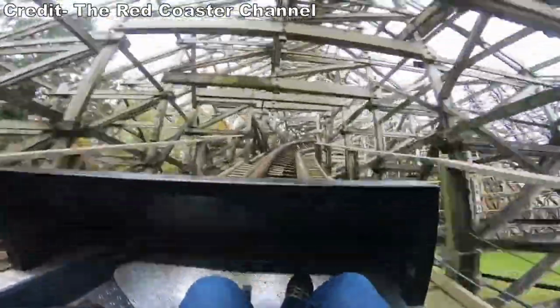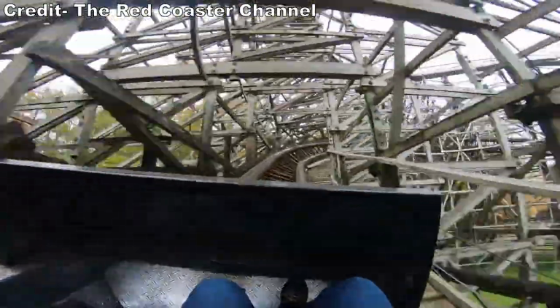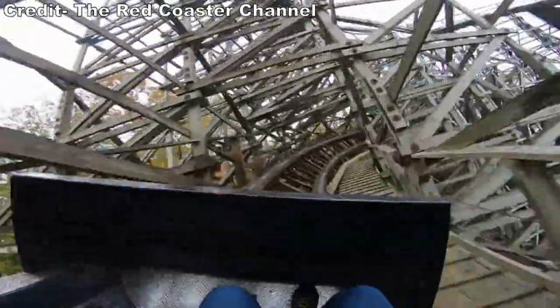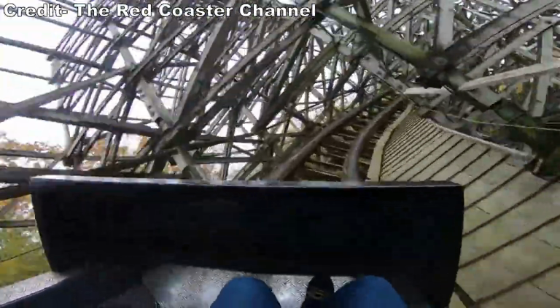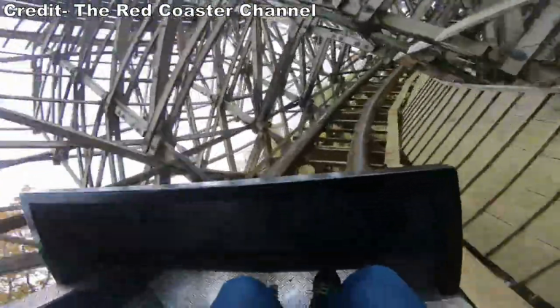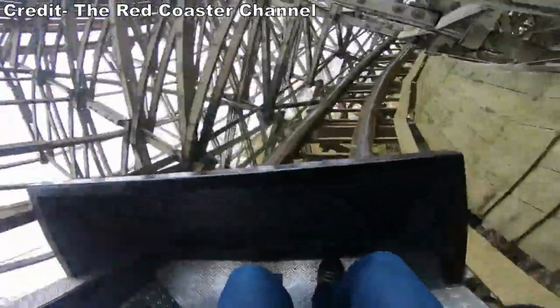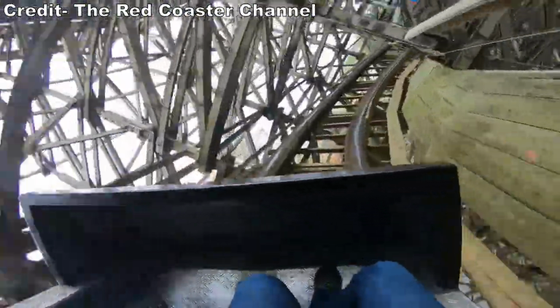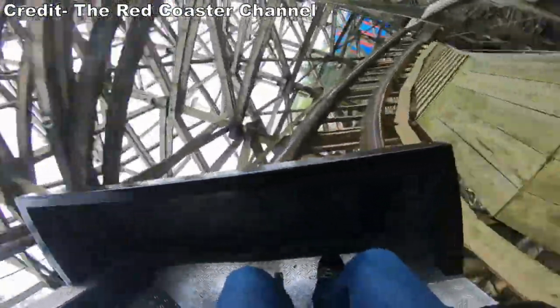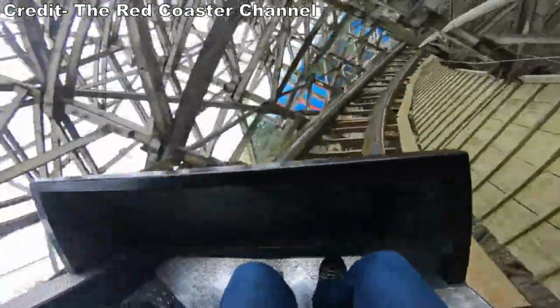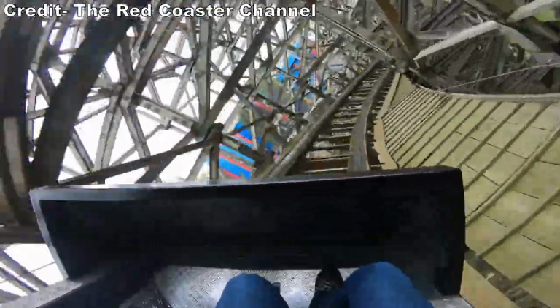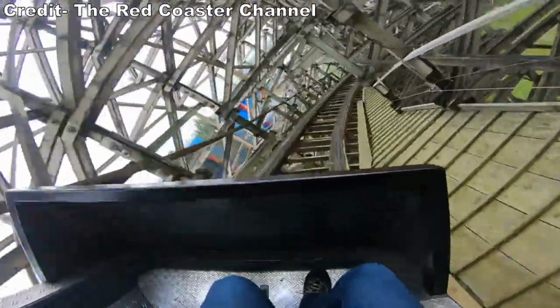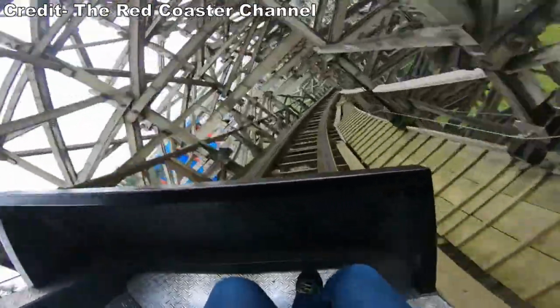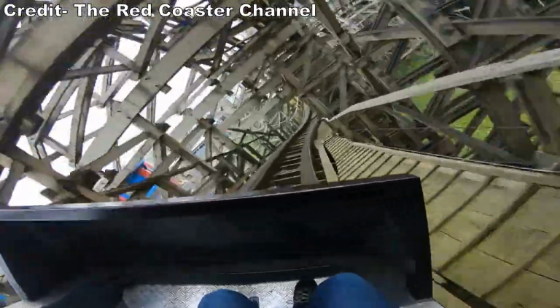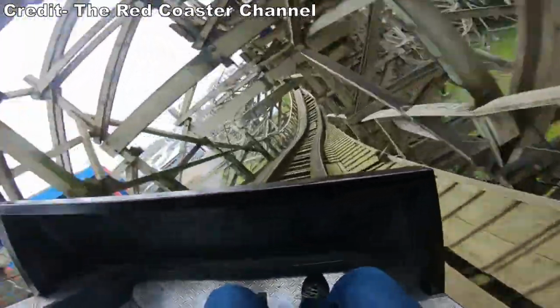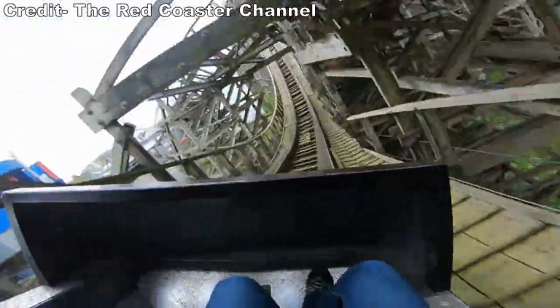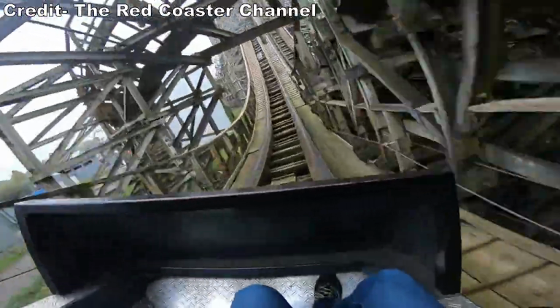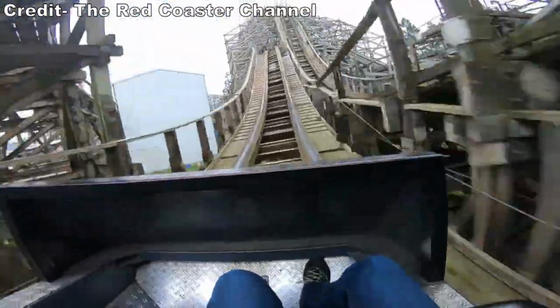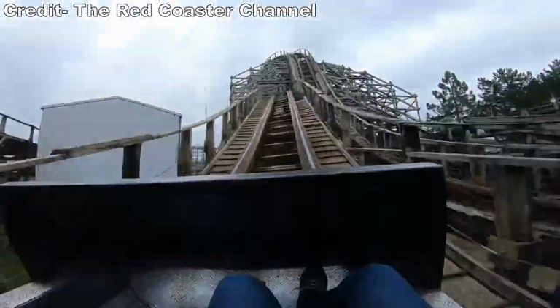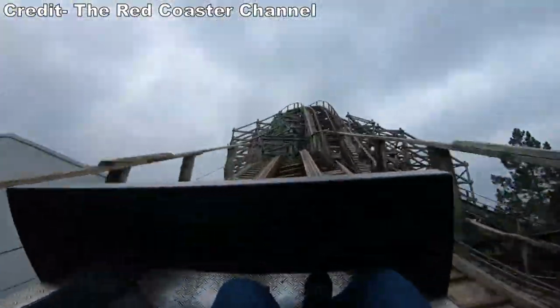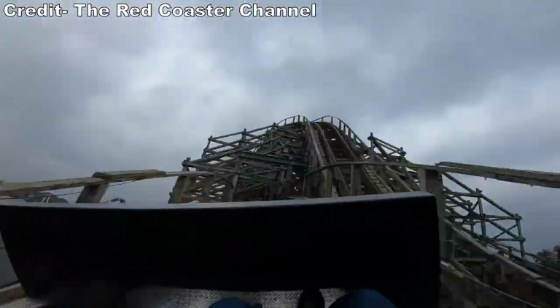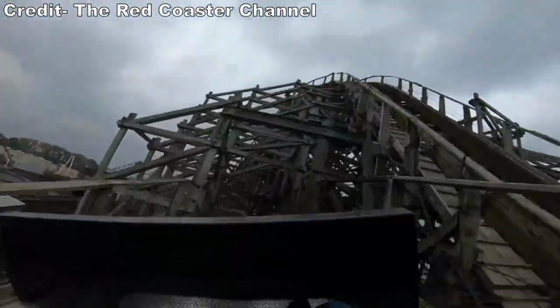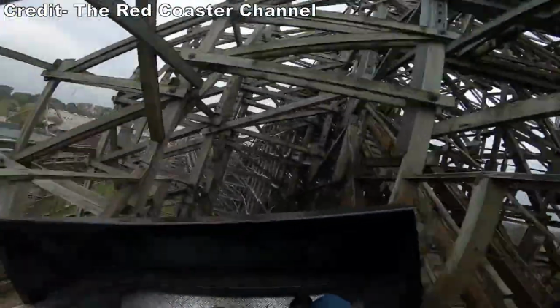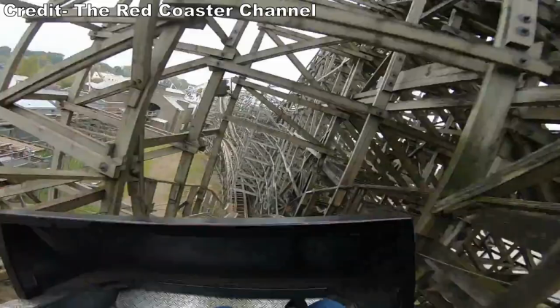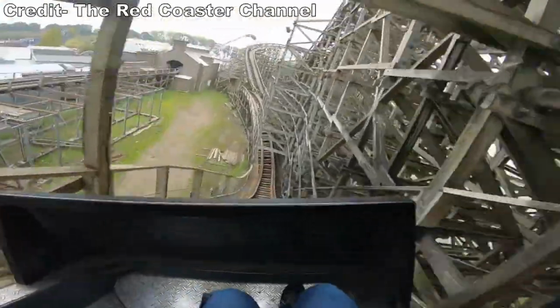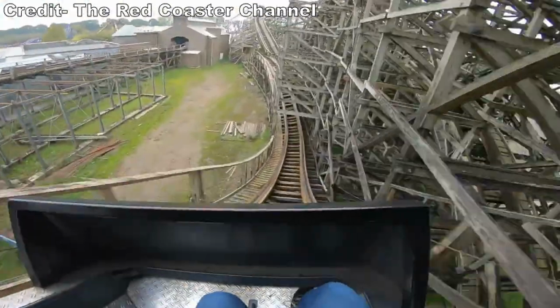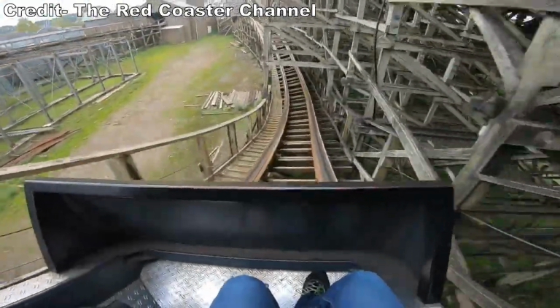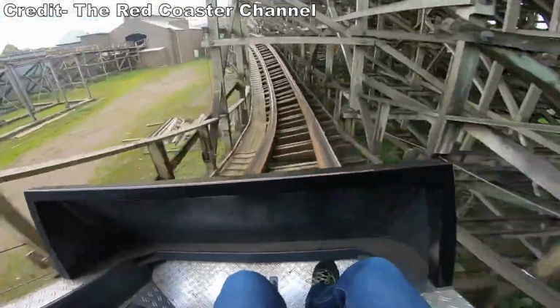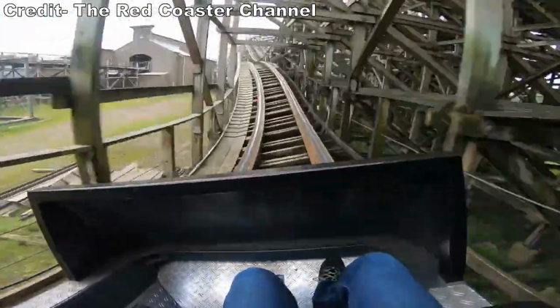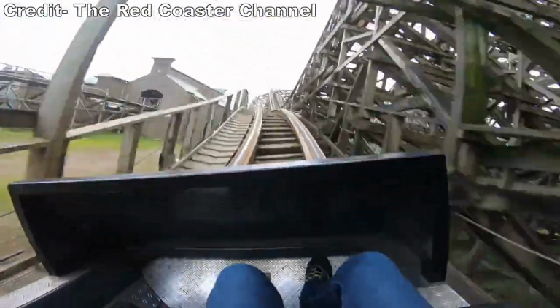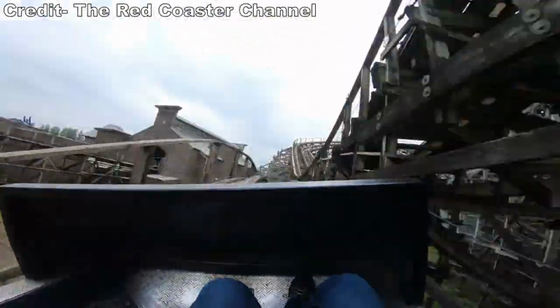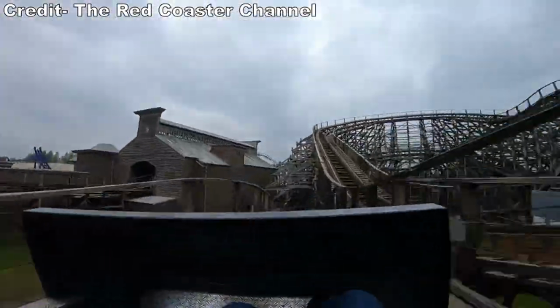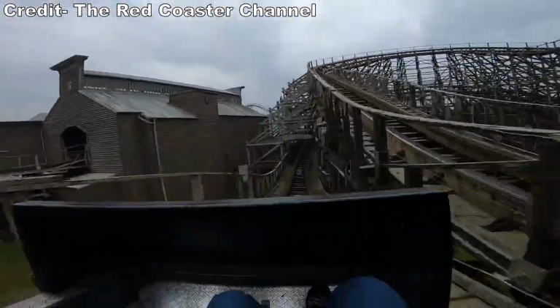As for the best seat, I think Bandit is about equally as good in the front or back car. Just avoid sitting in row 3 of either car if you want a smoother ride. Those wheel seats can be particularly nasty in two spots on this ride.